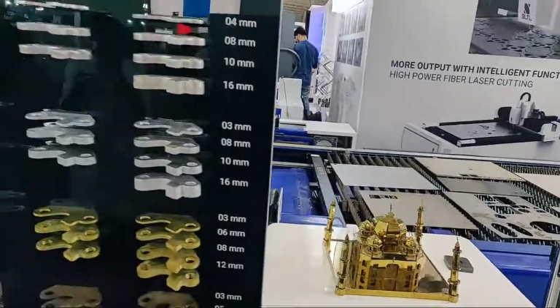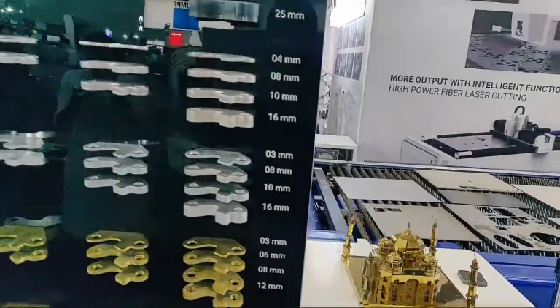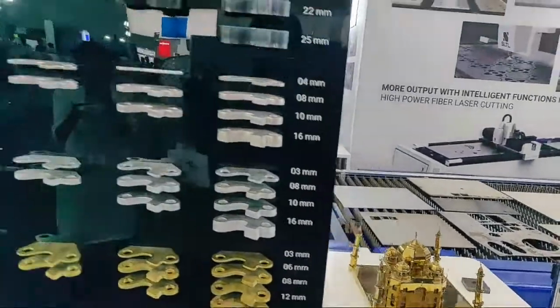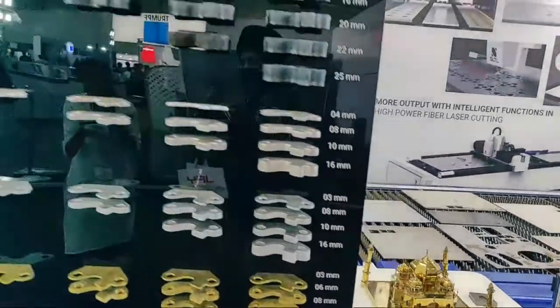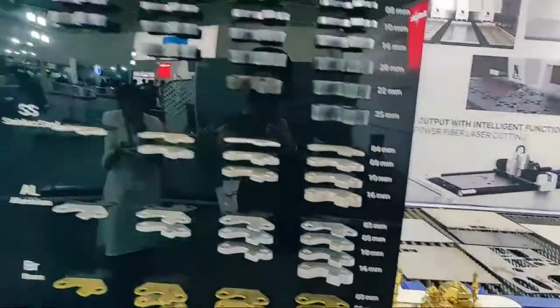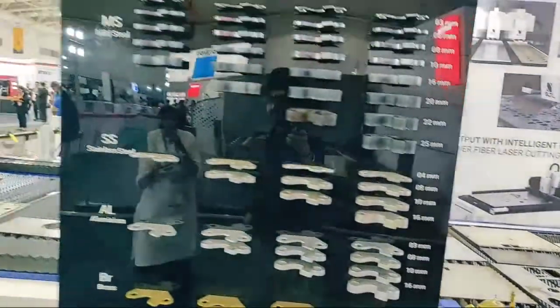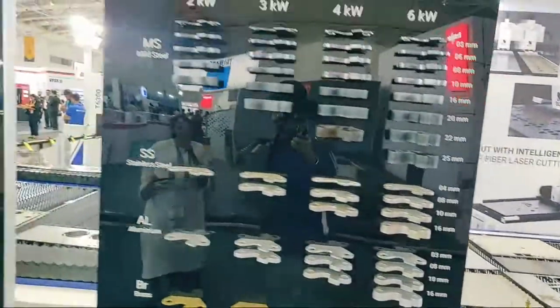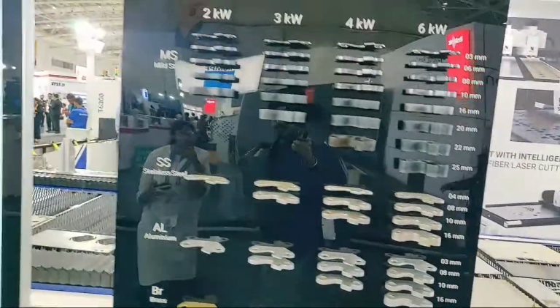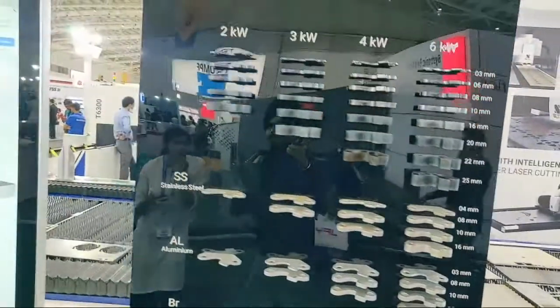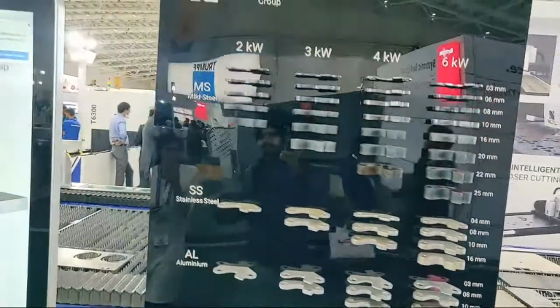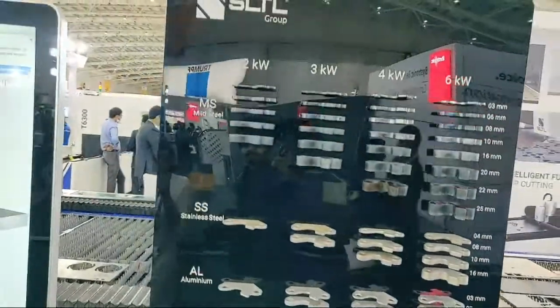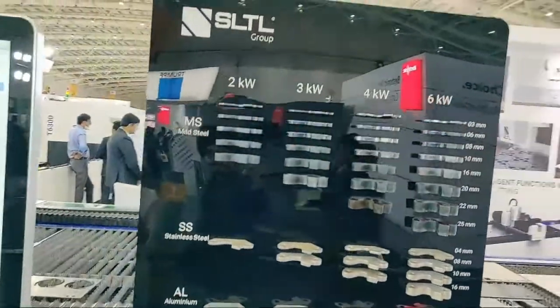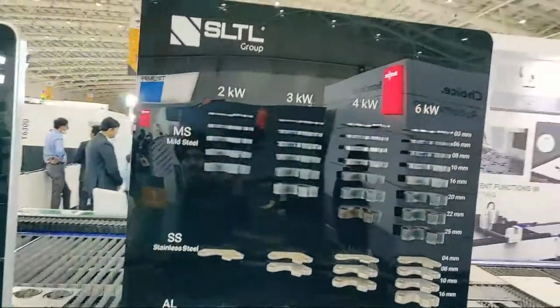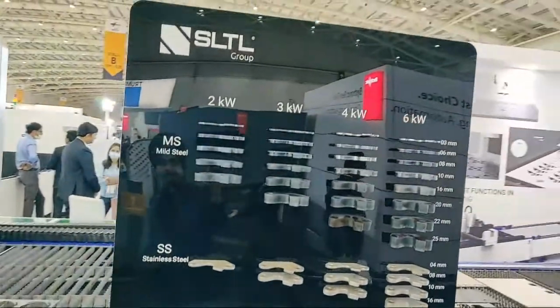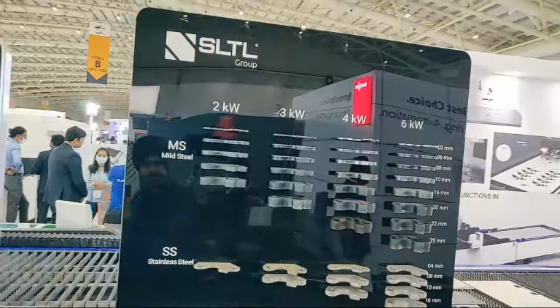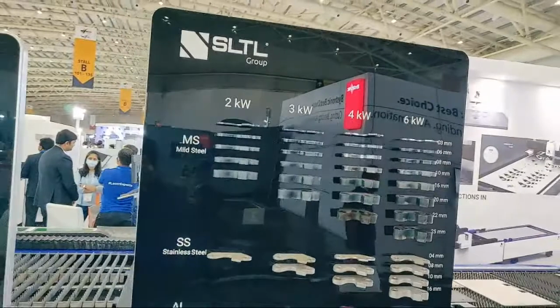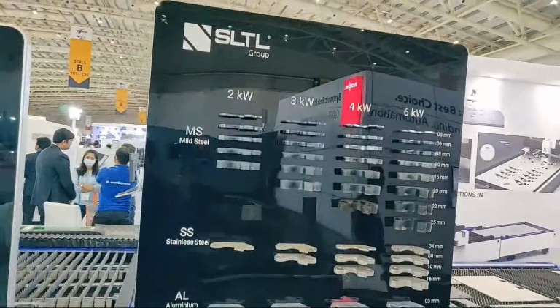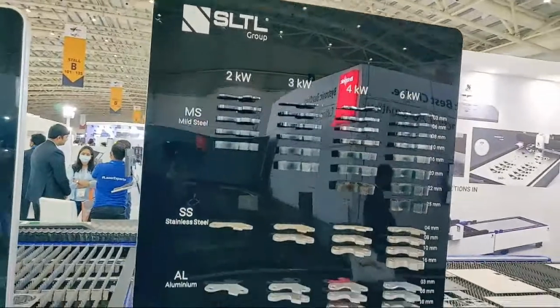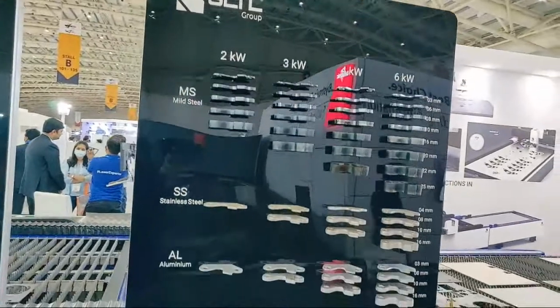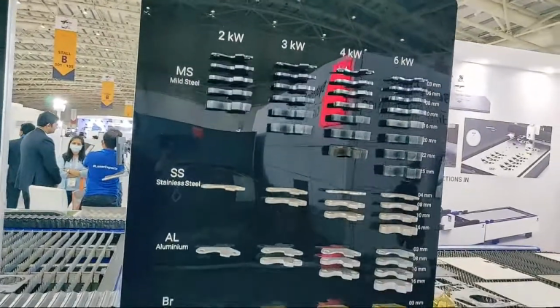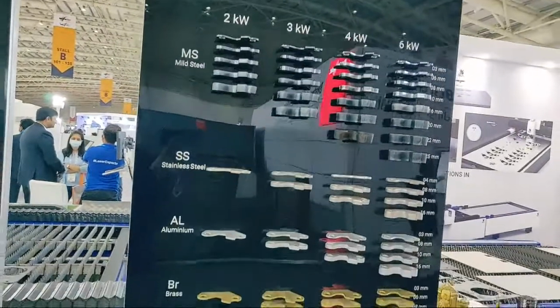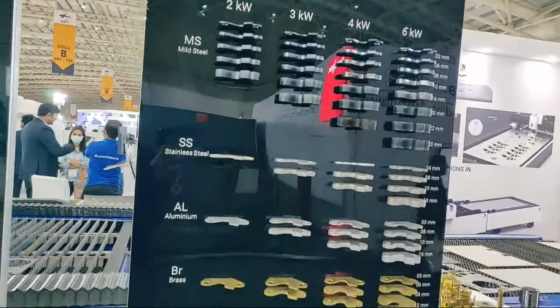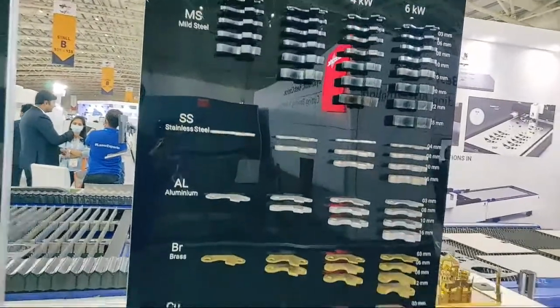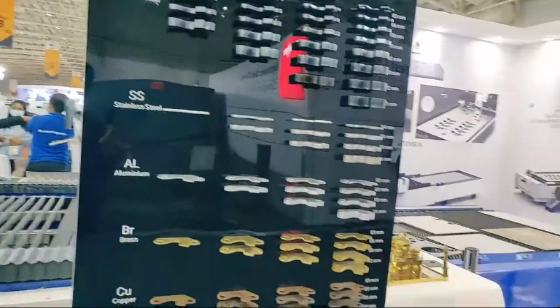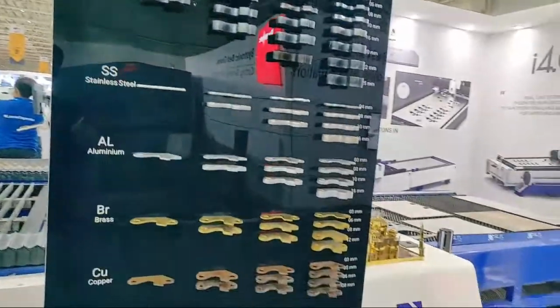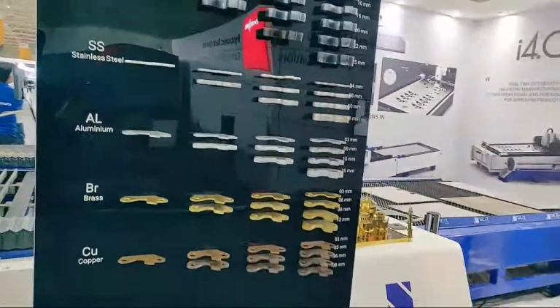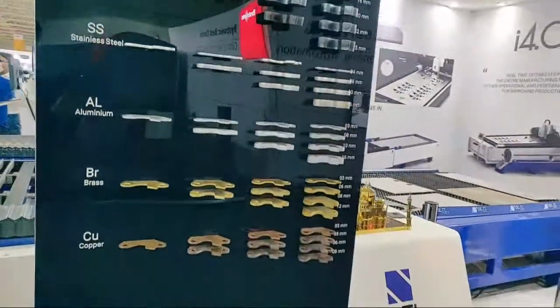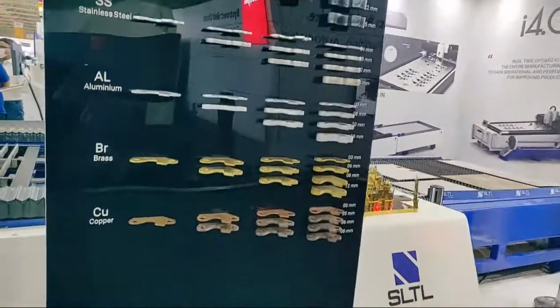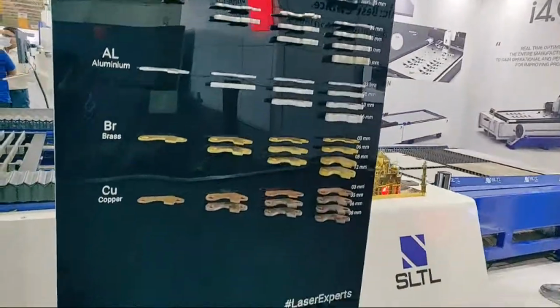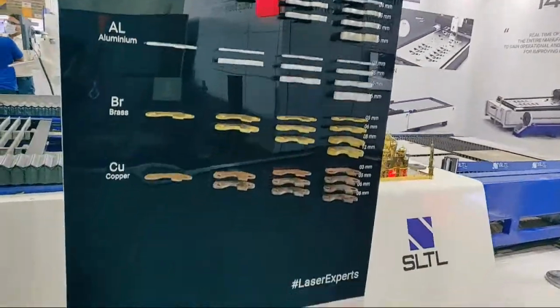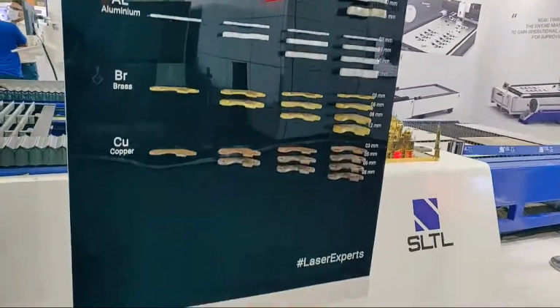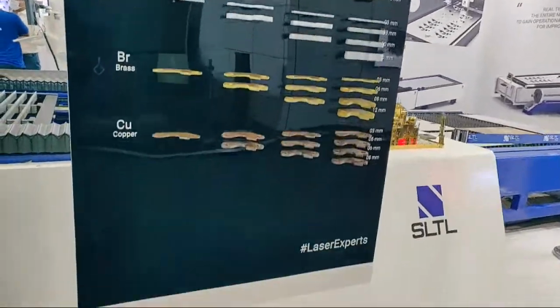Here you can see the sample rack depicting various thicknesses that can be processed based on different powers of the machines and material types.